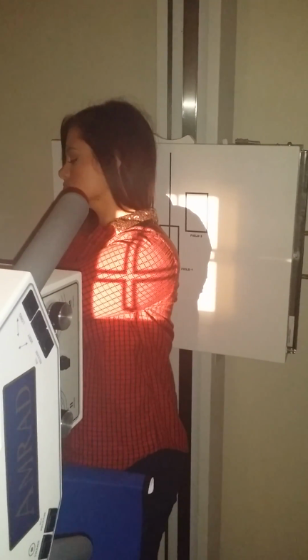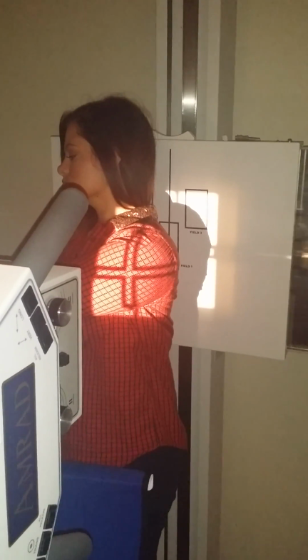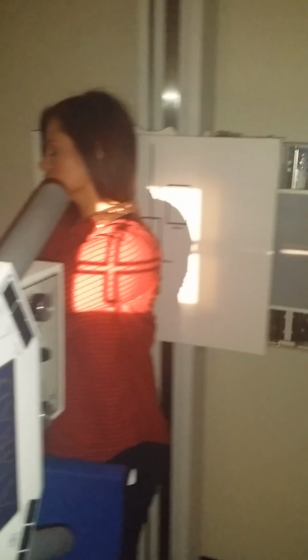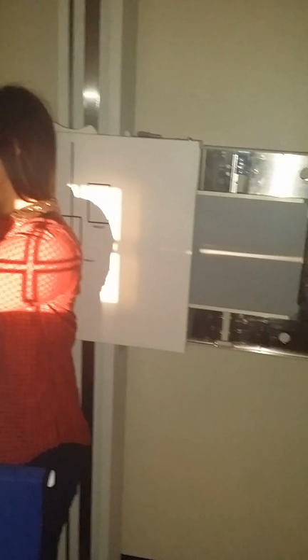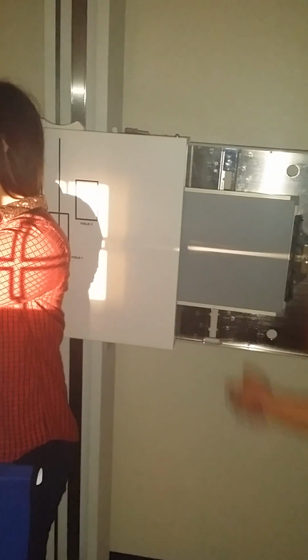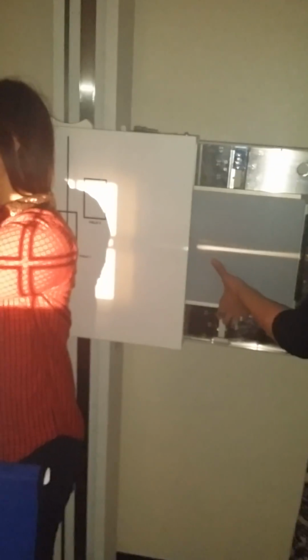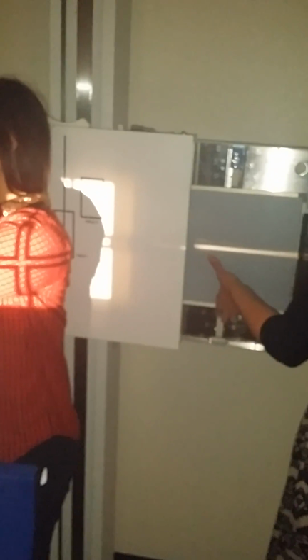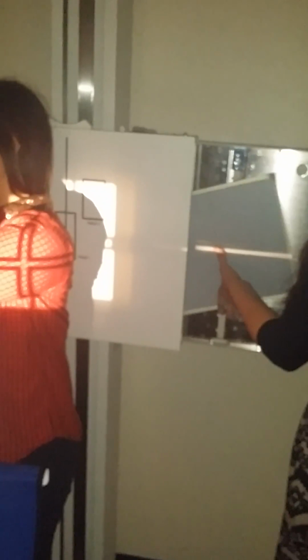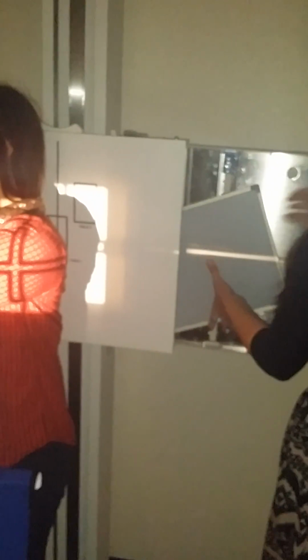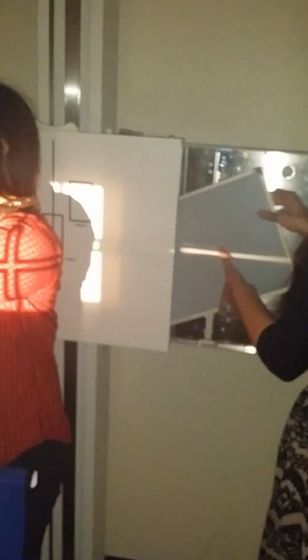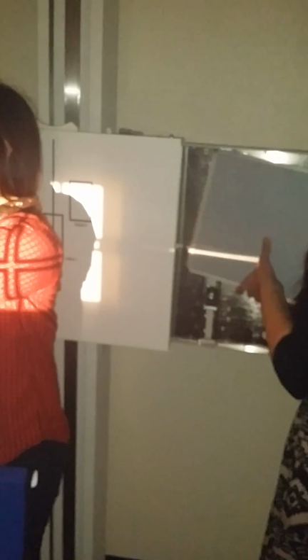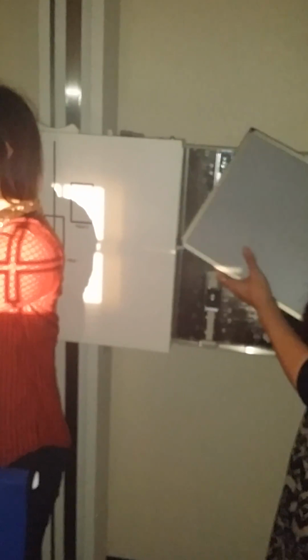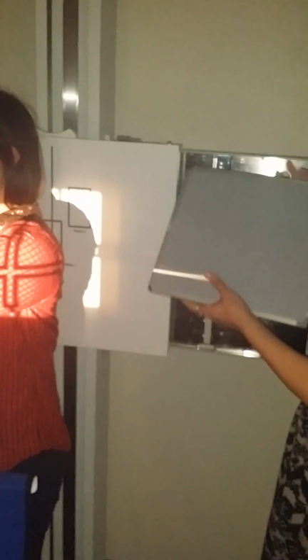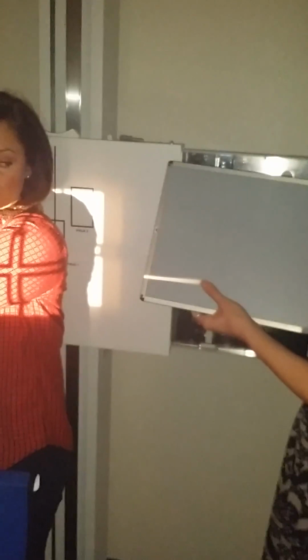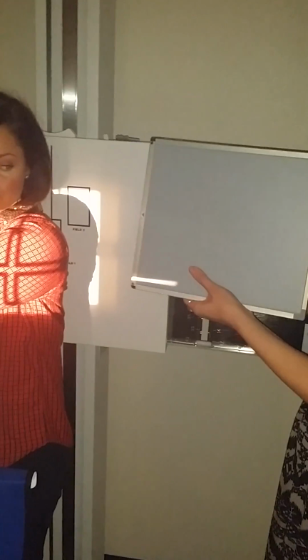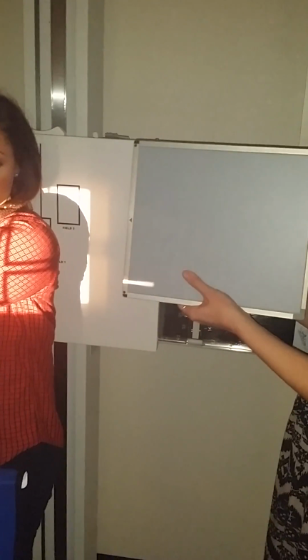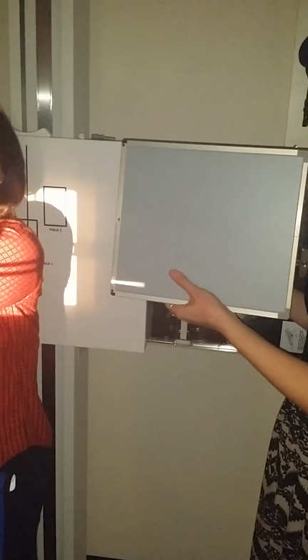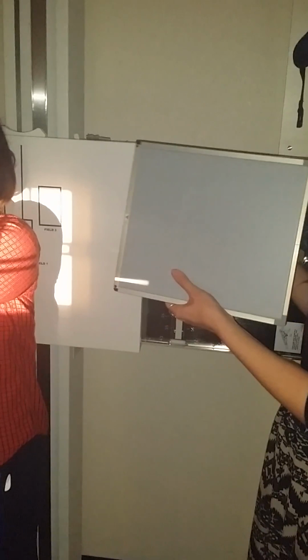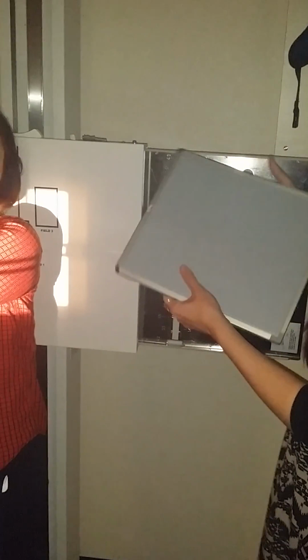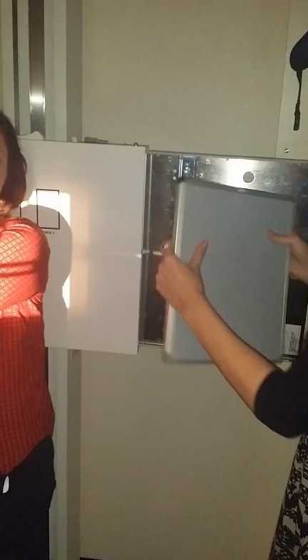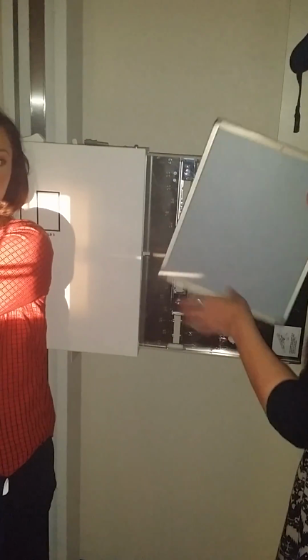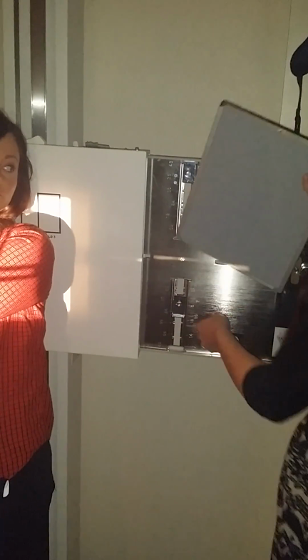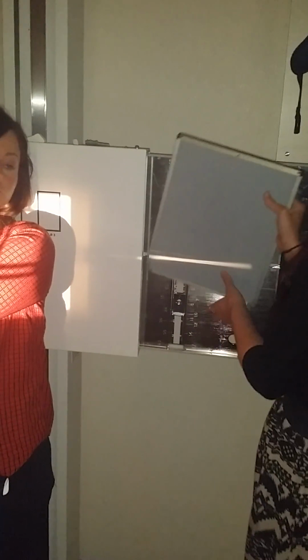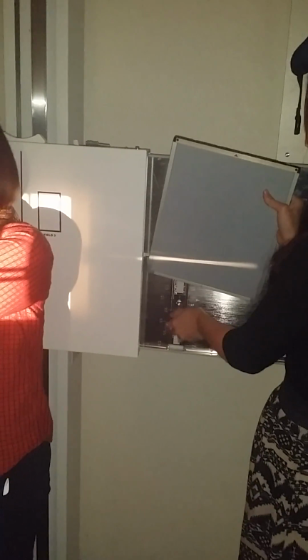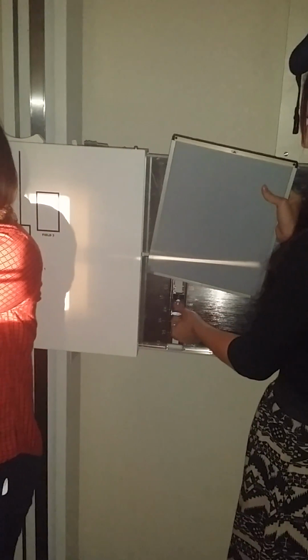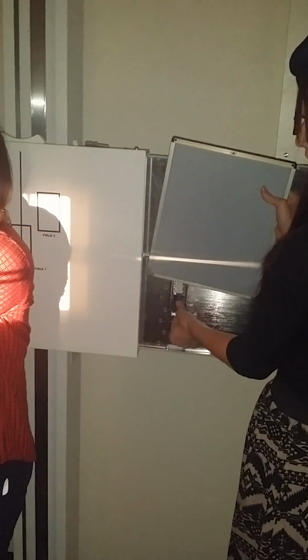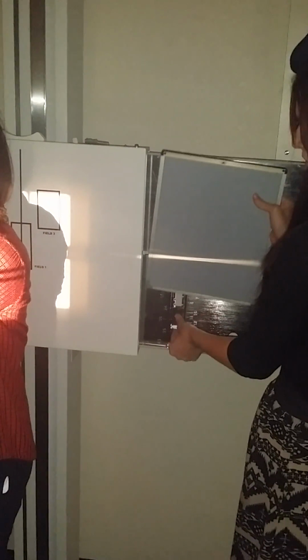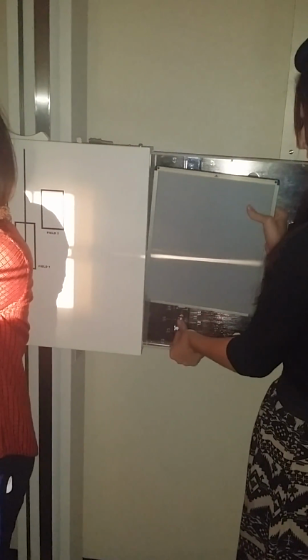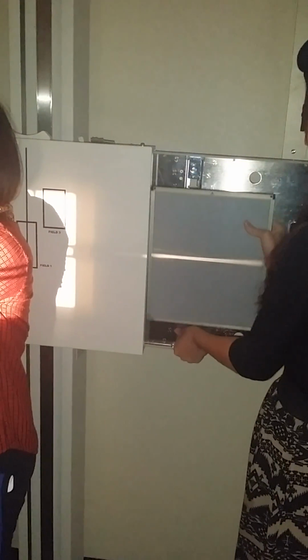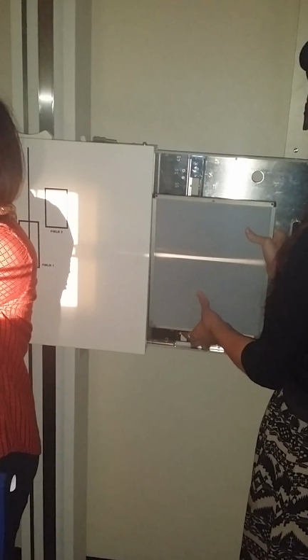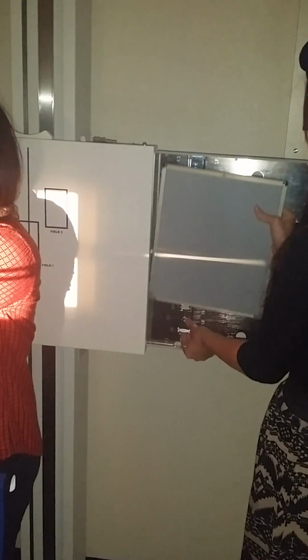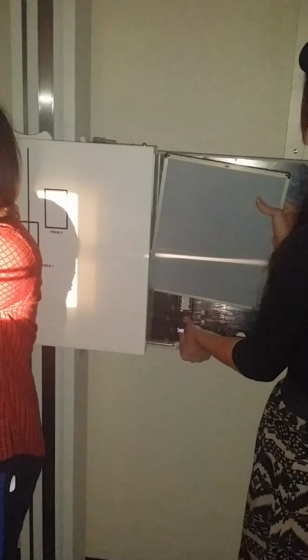All of these are done on 8 by 10. For the shoulder, you'll do them crosswise. But when you do your scapula, you're going to turn it to where it's a portrait orientation.